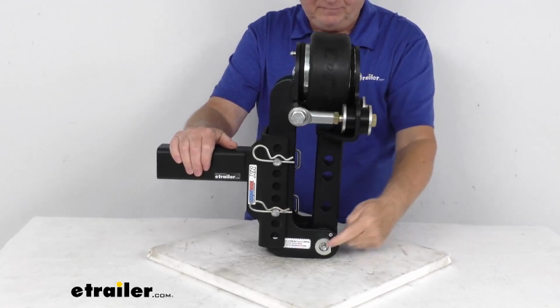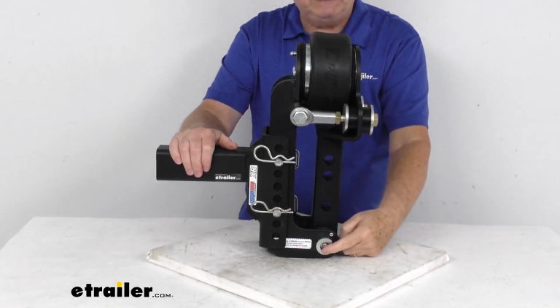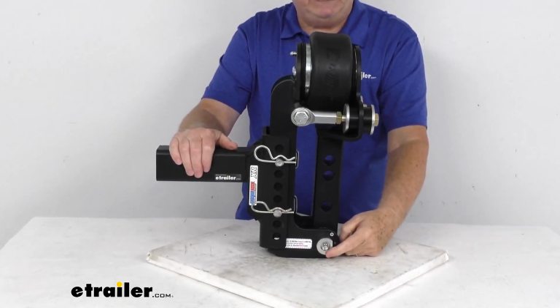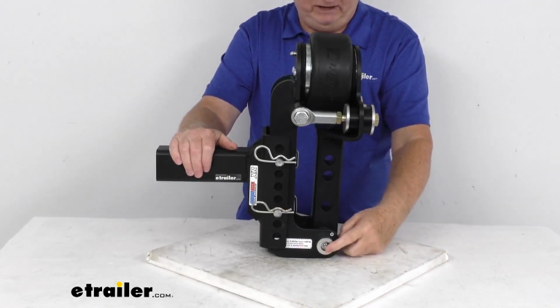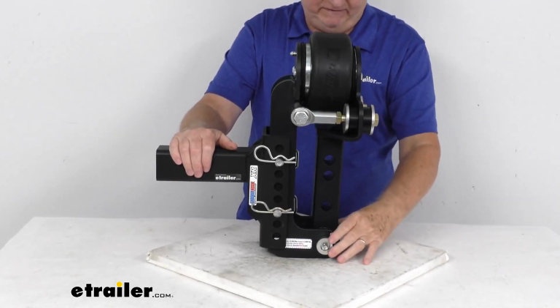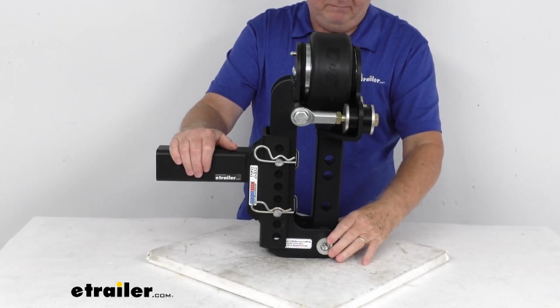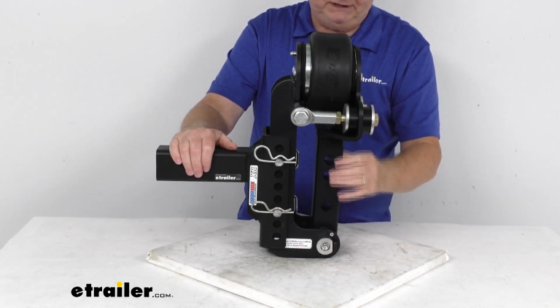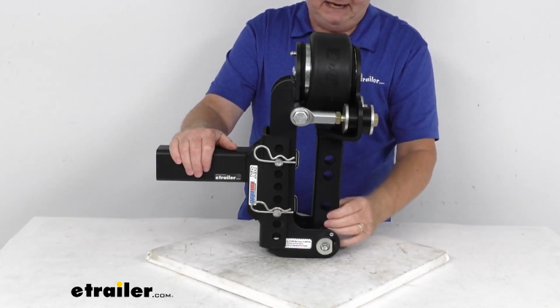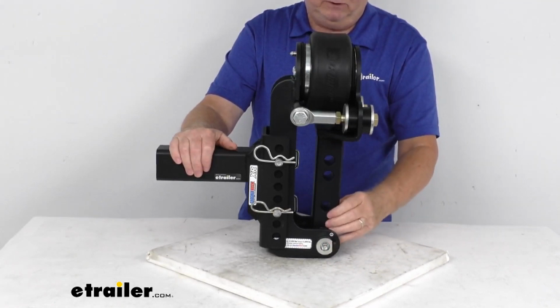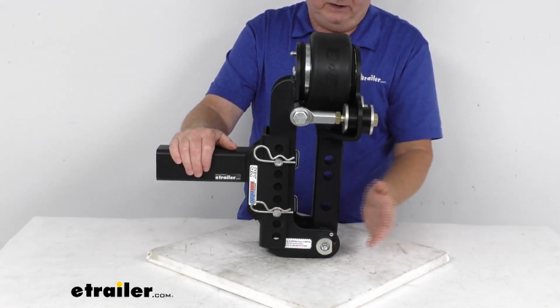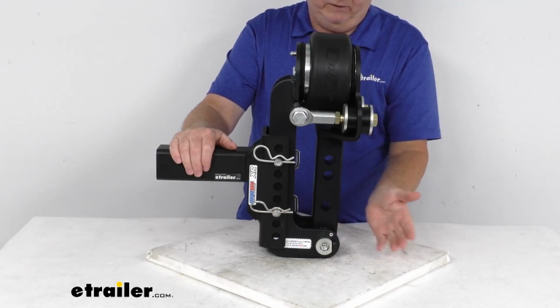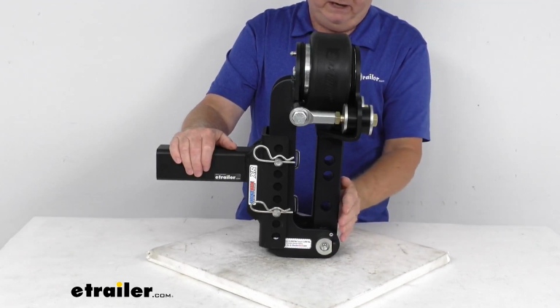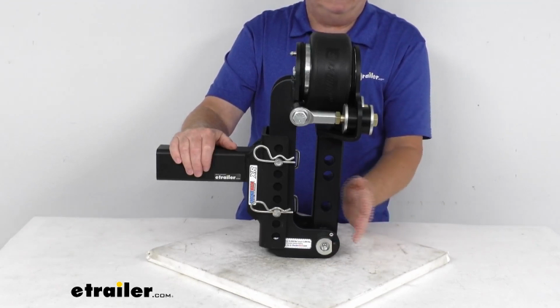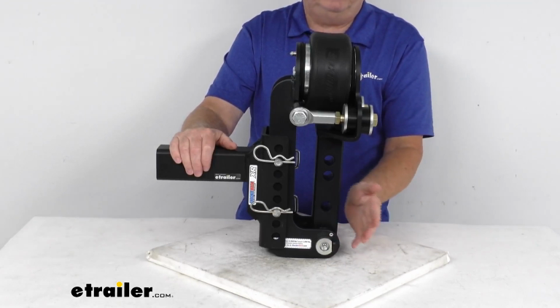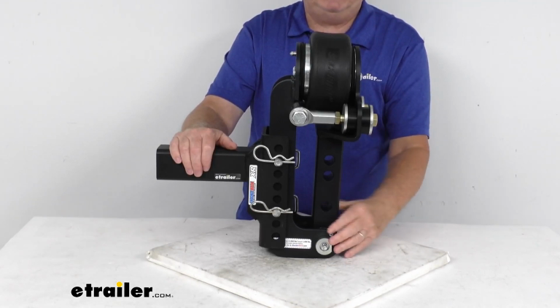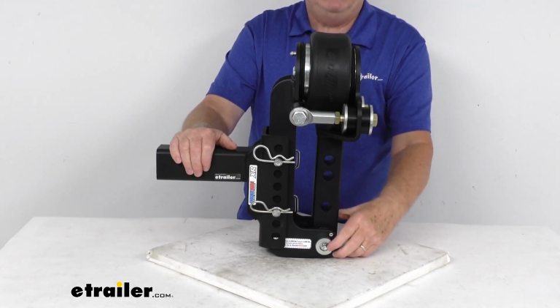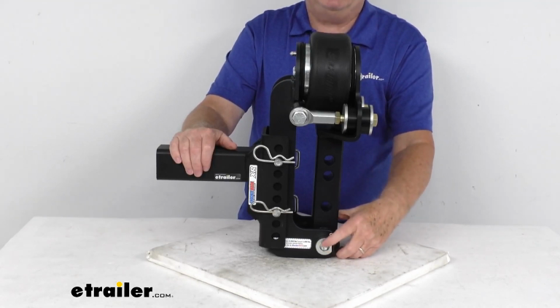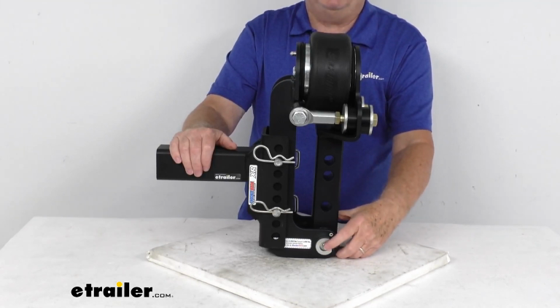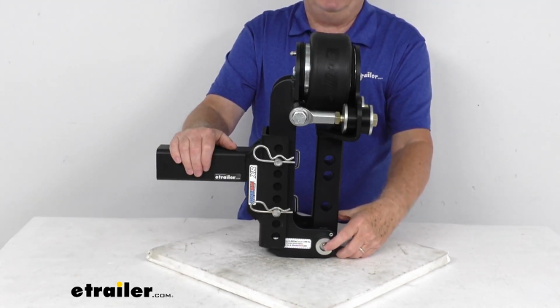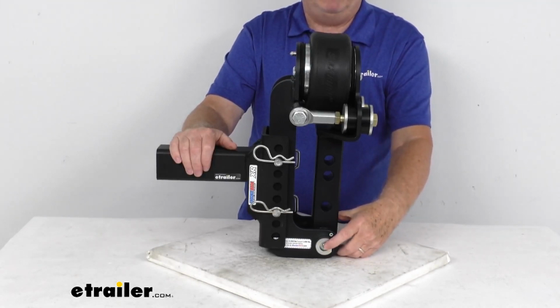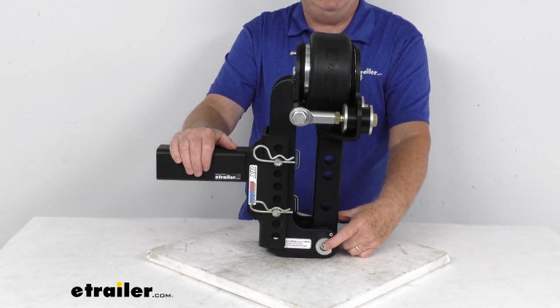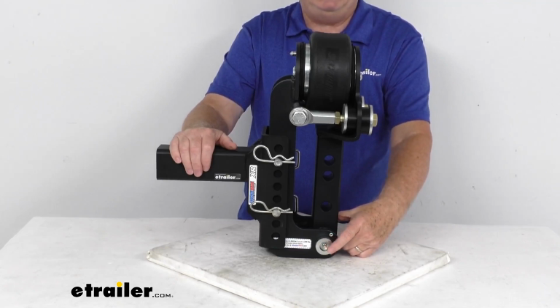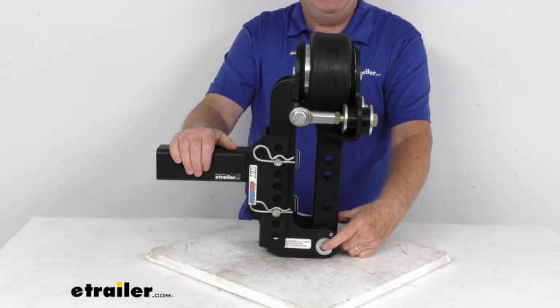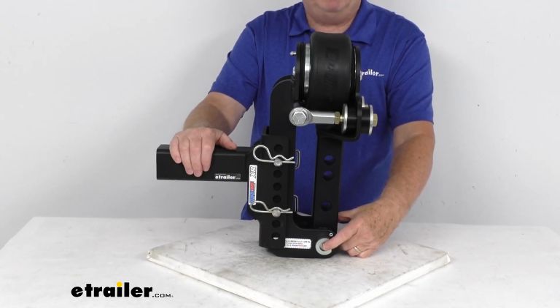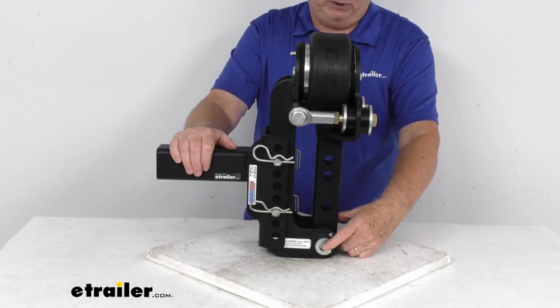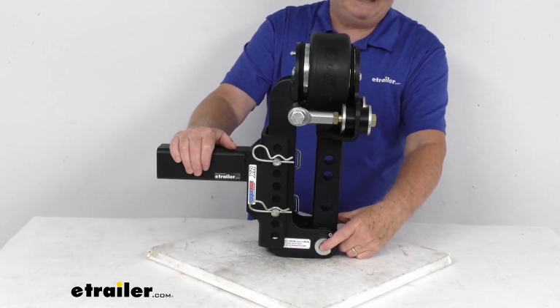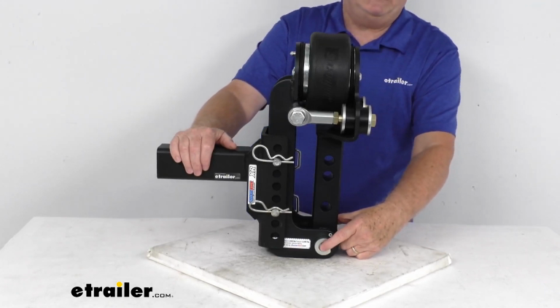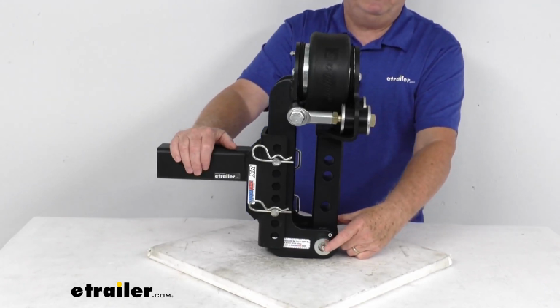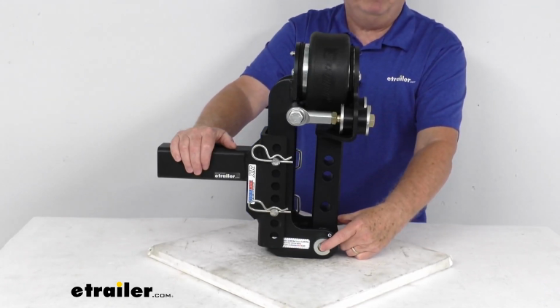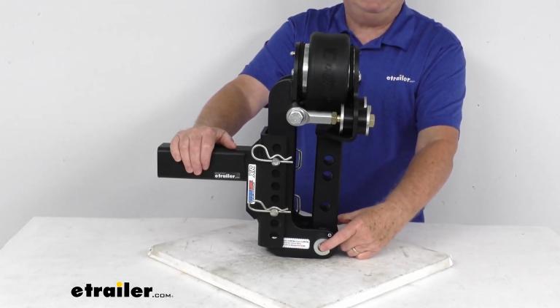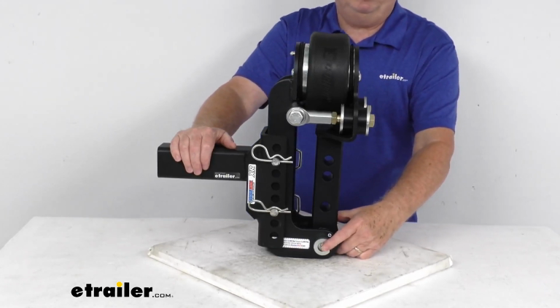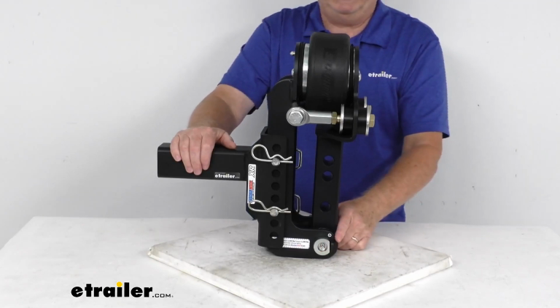Right down here, the pivot bolt that the air equalizer pivots on has a grease zerk fitting on it, which makes it easy to maintain. Just insert your grease gun on that zerk fitting, pump grease in there, and it will lubricate it.